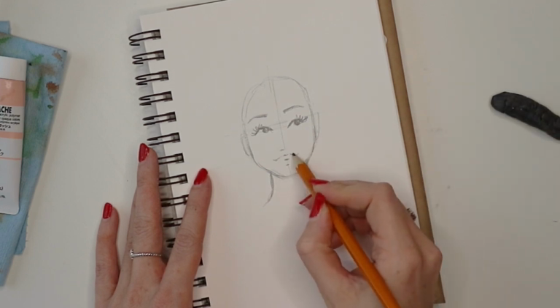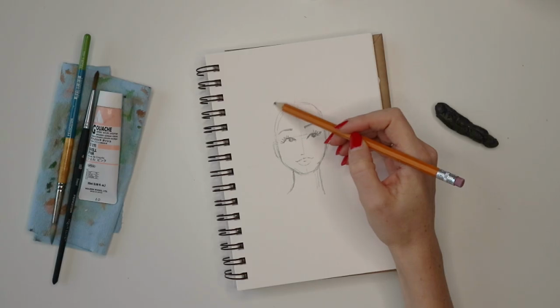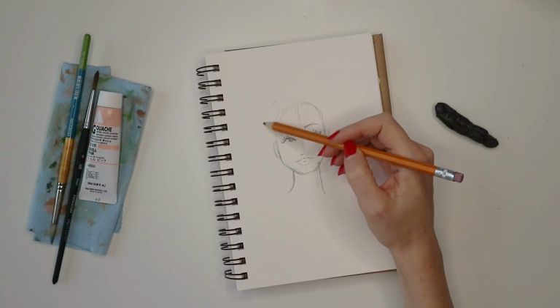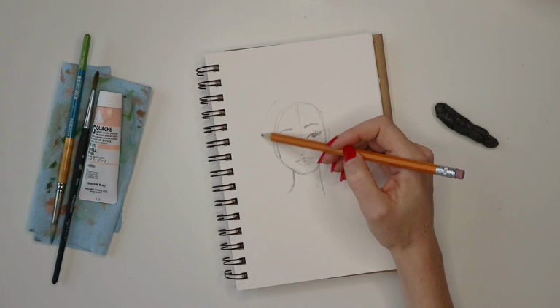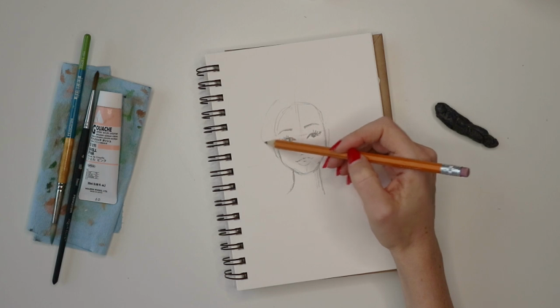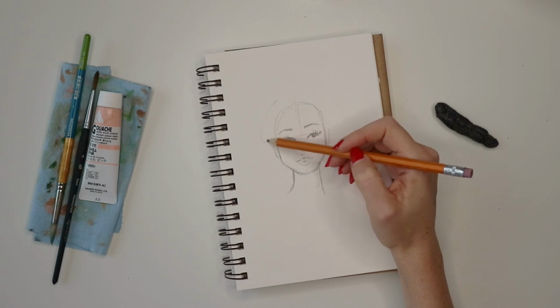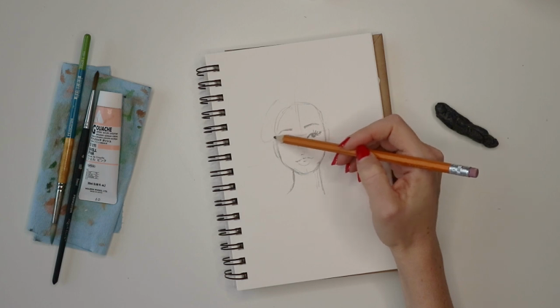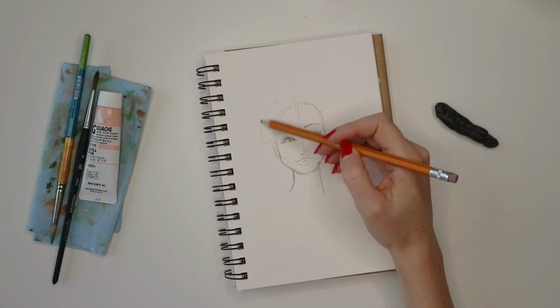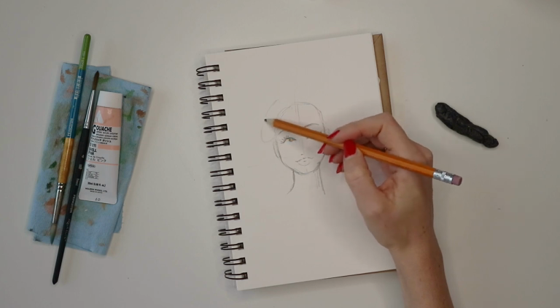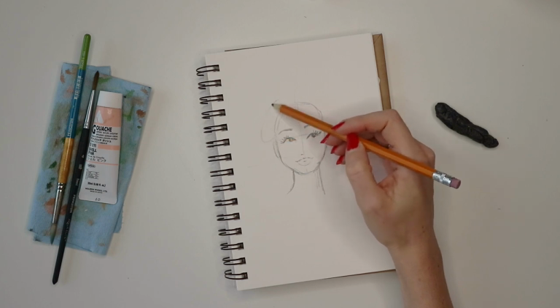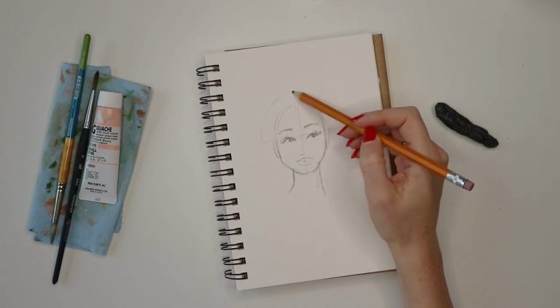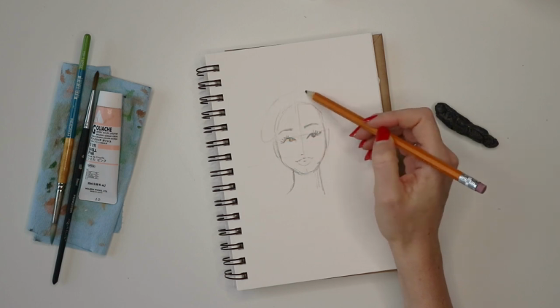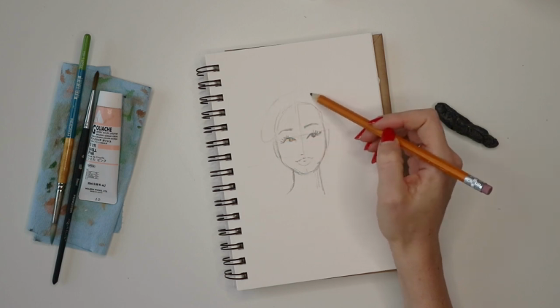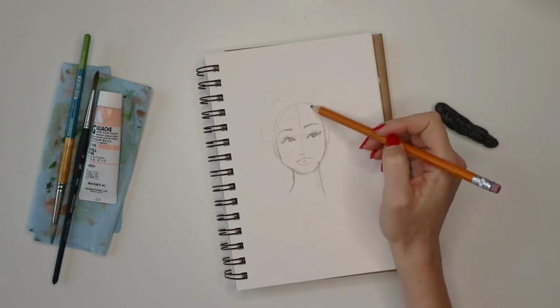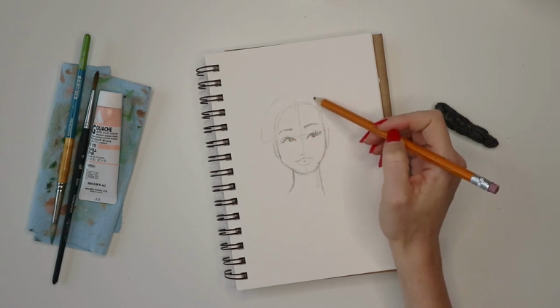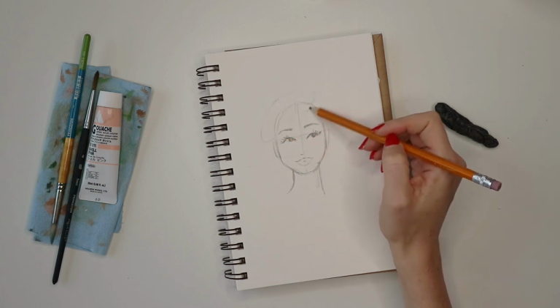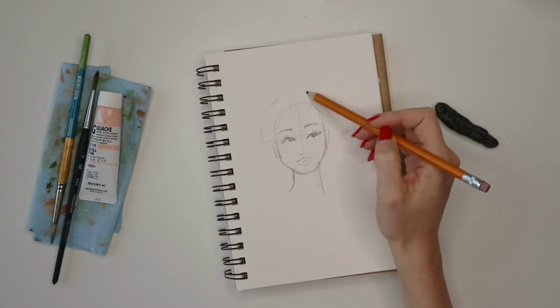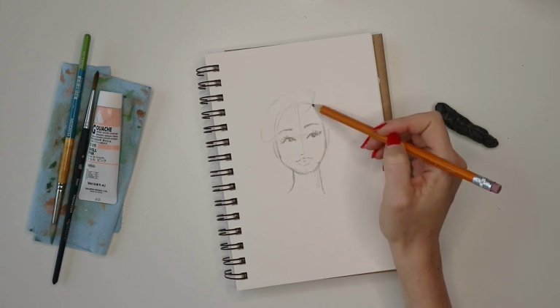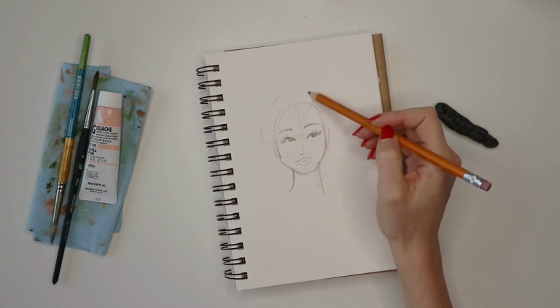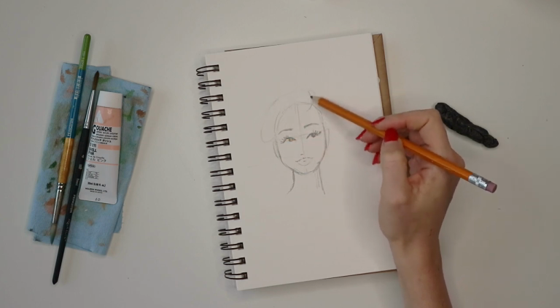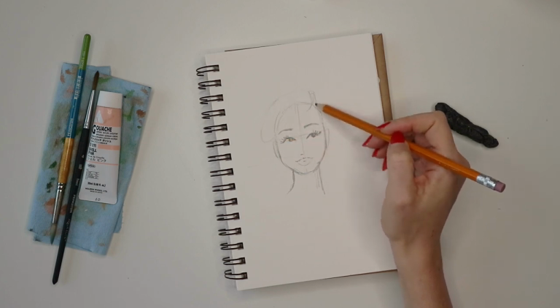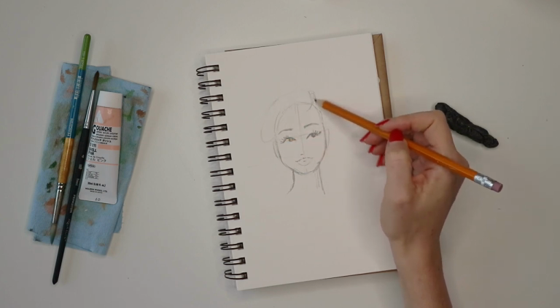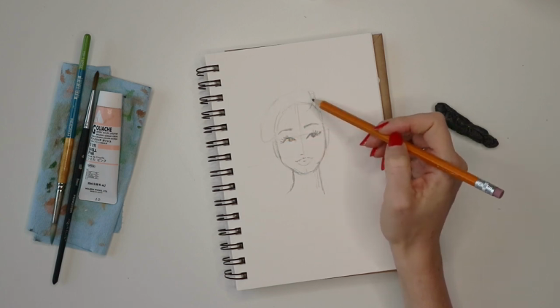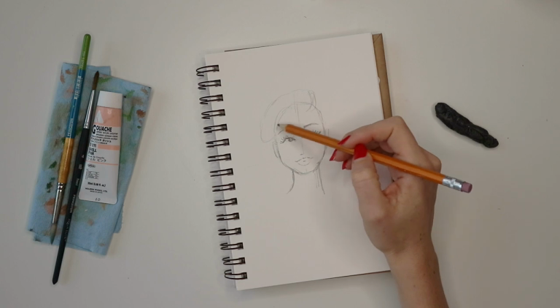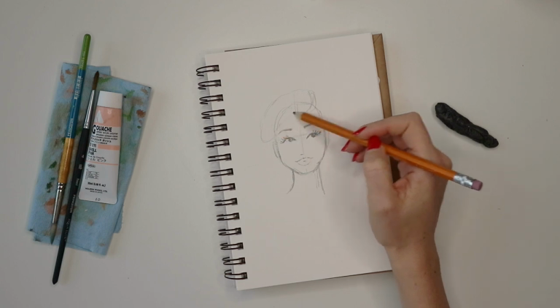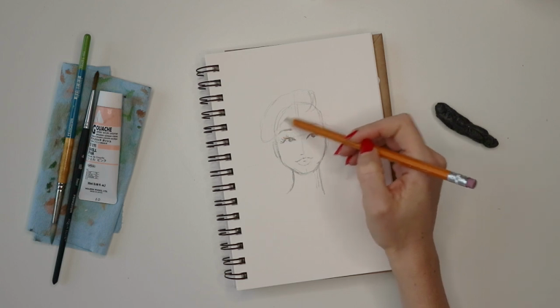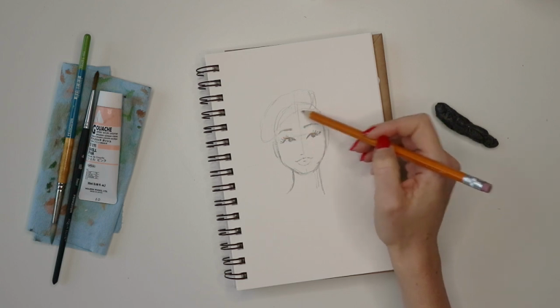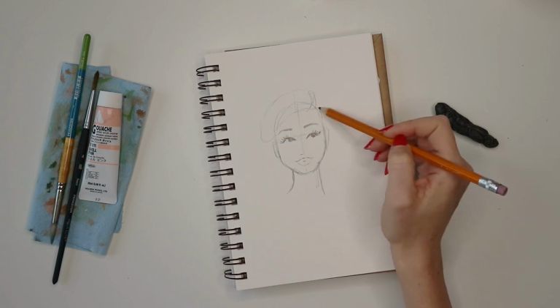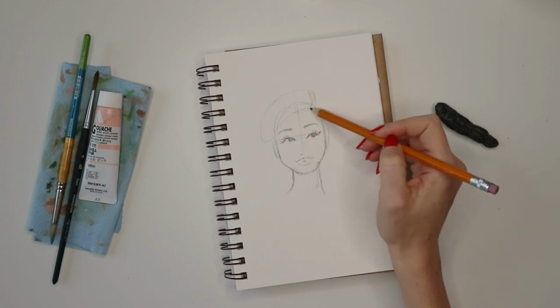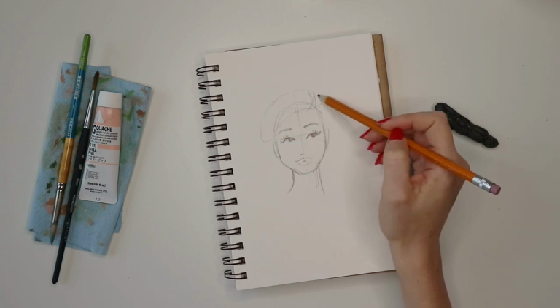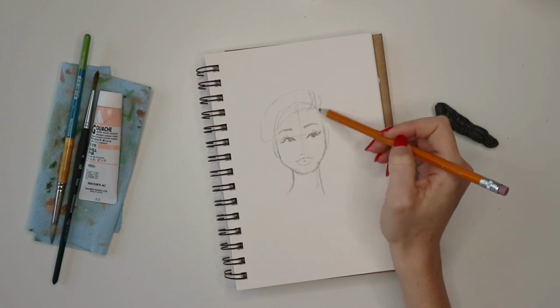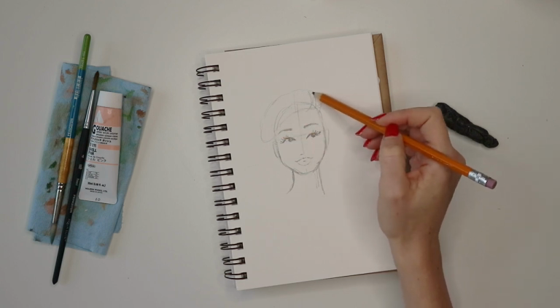For this girl I wanted to give her a sort of French look, so I'm giving her a little beret and just kind of playing around with the composition a little bit.